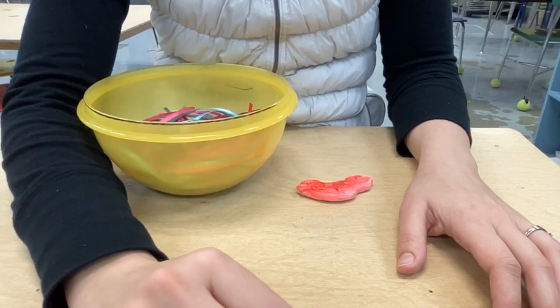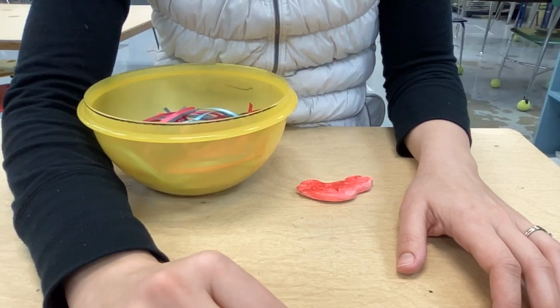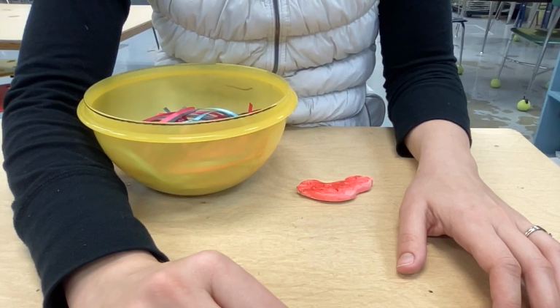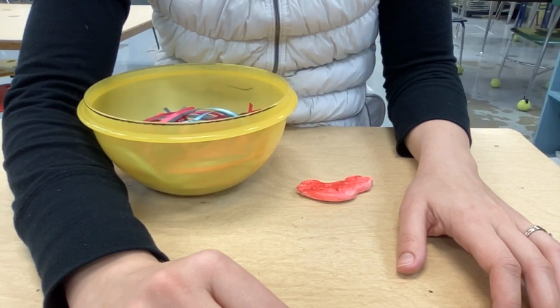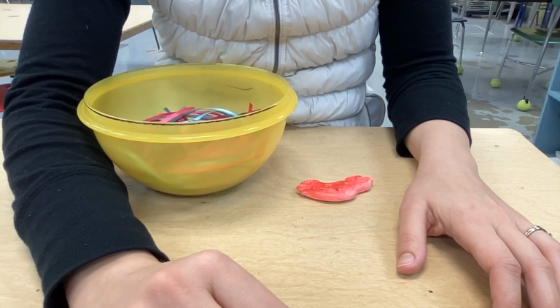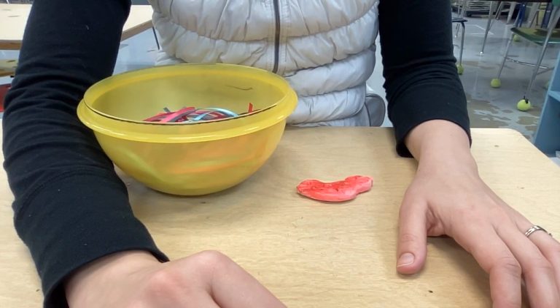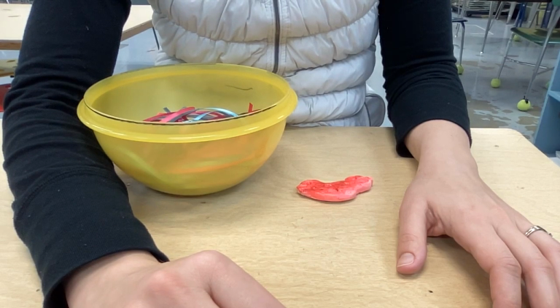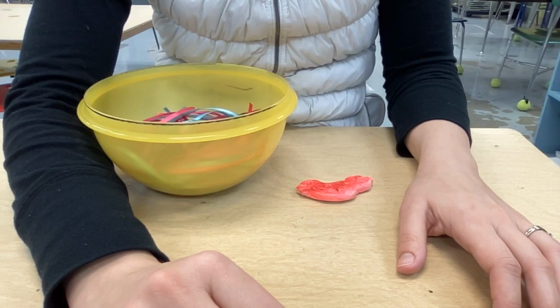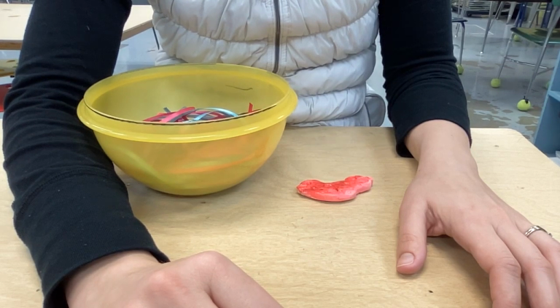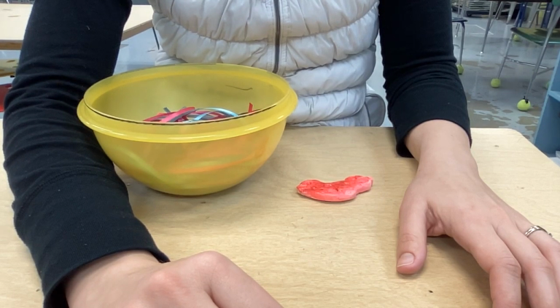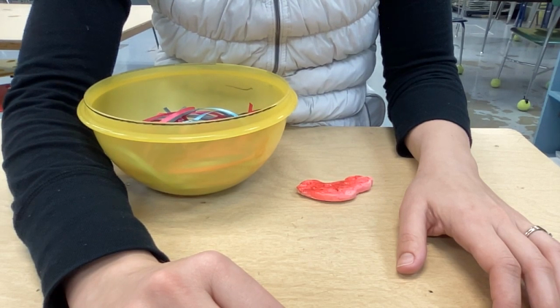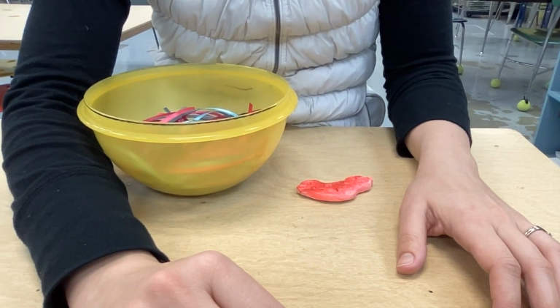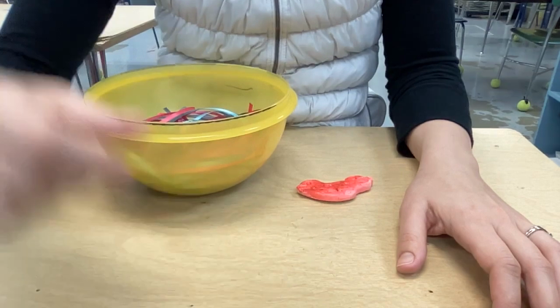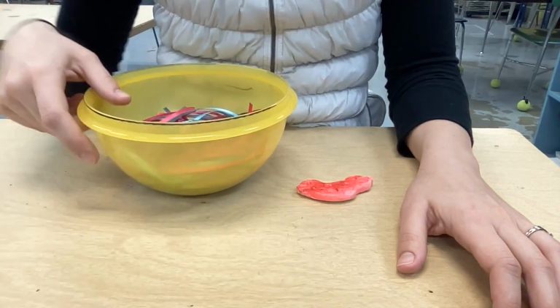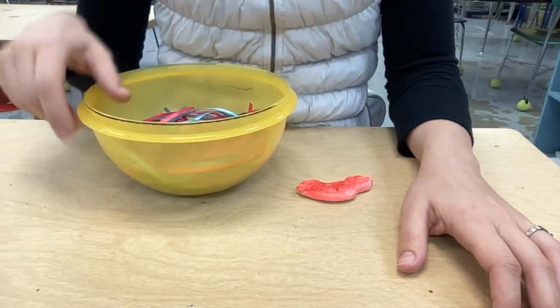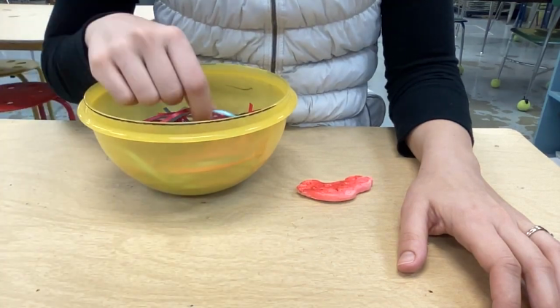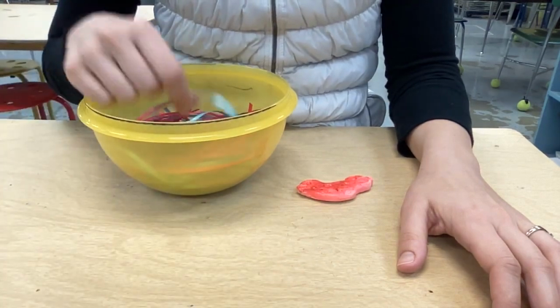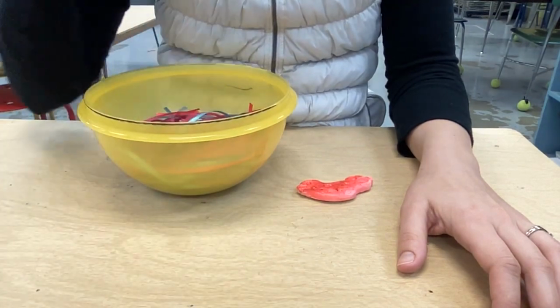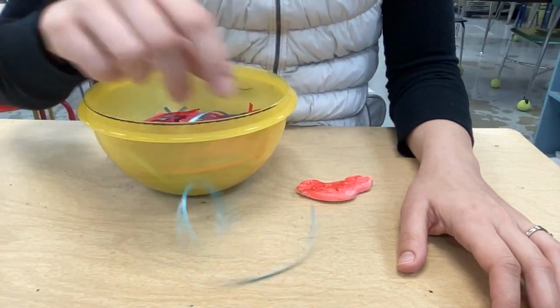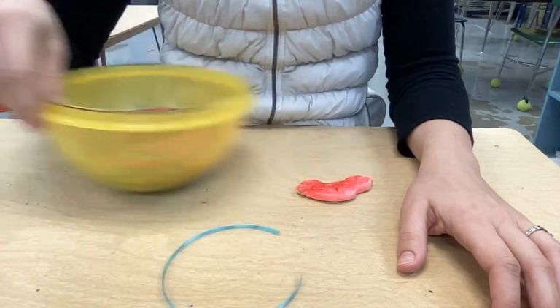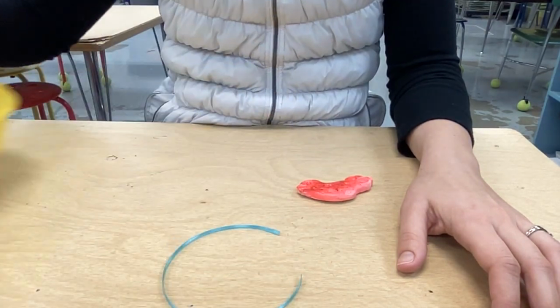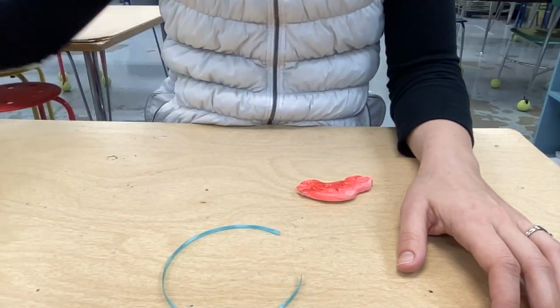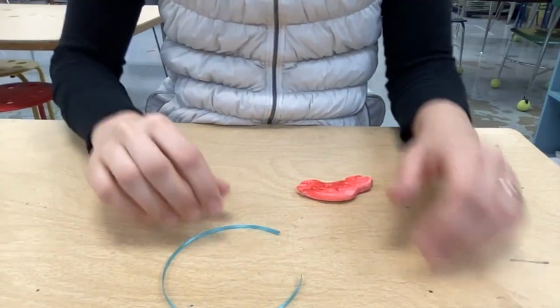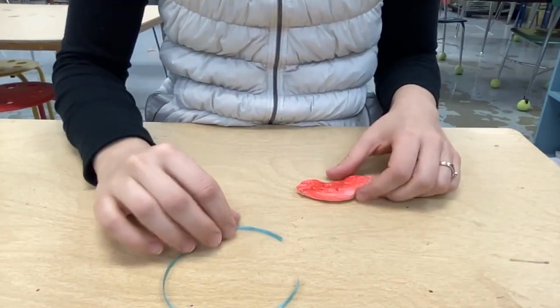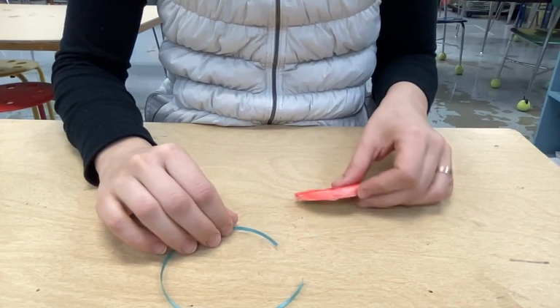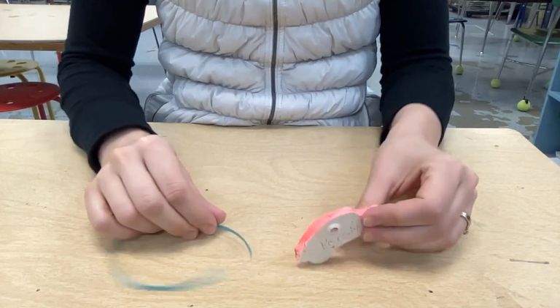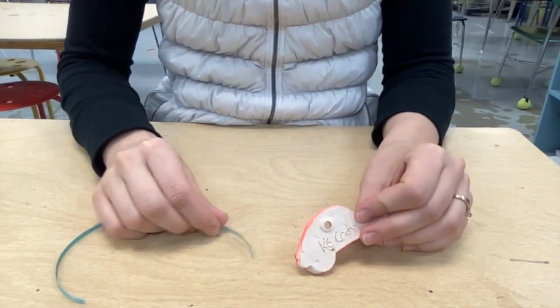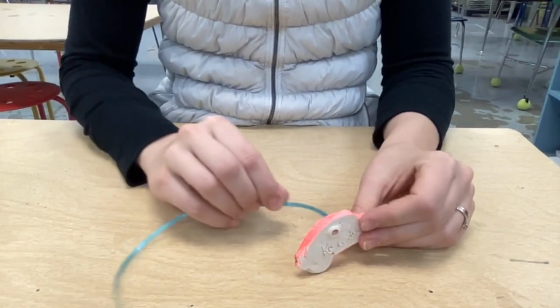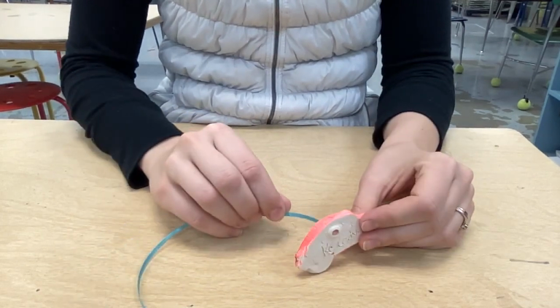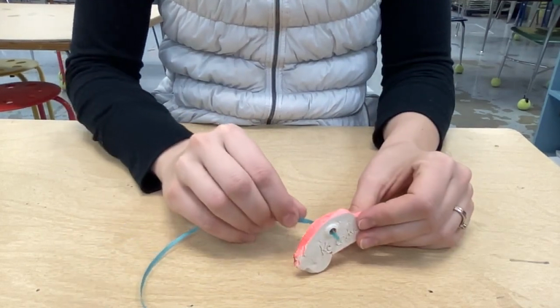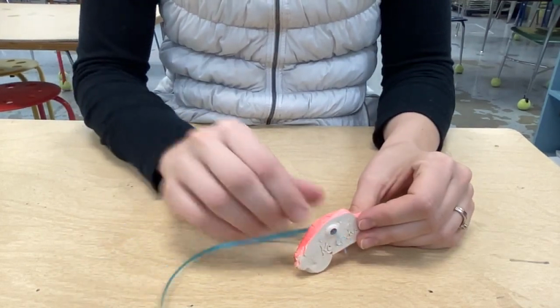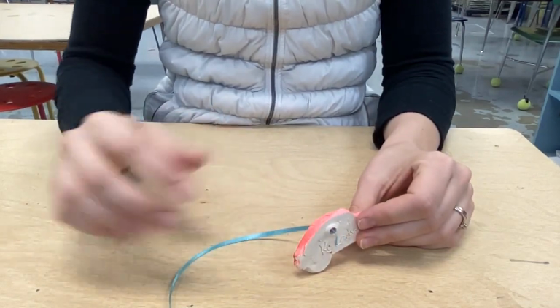Hello artists! Today I'm going to show you how to tie your ribbon onto your ornament. You're going to choose a ribbon, take your ornament, and put the ribbon through the hole.